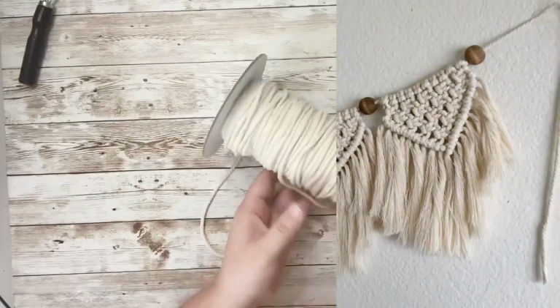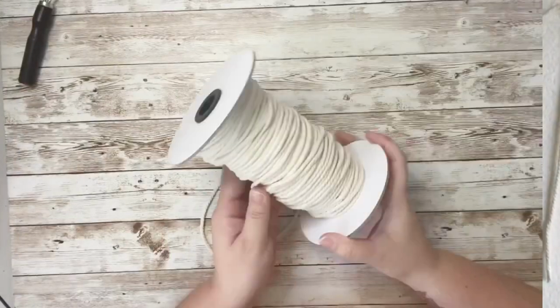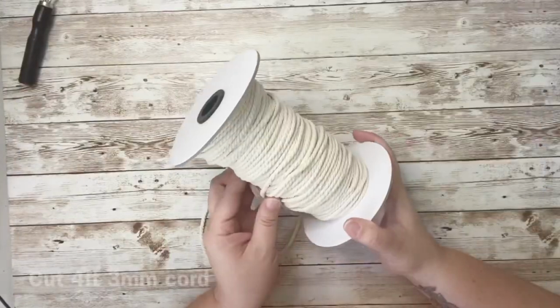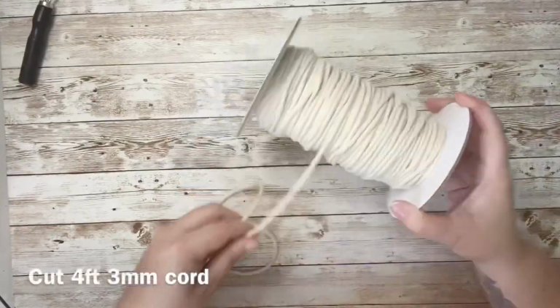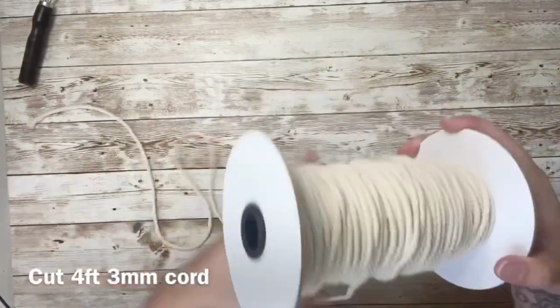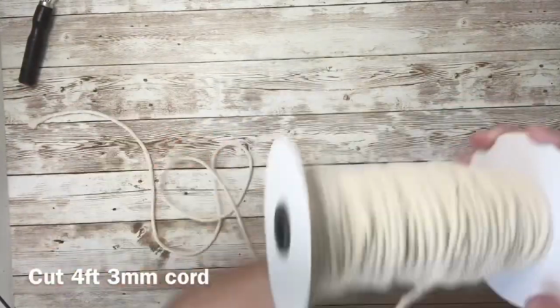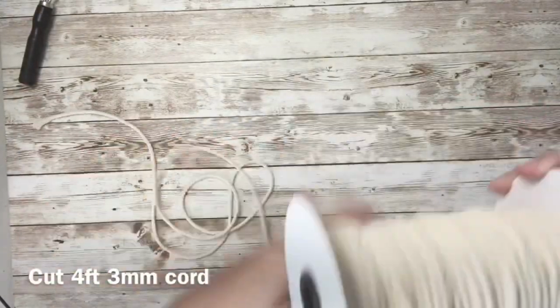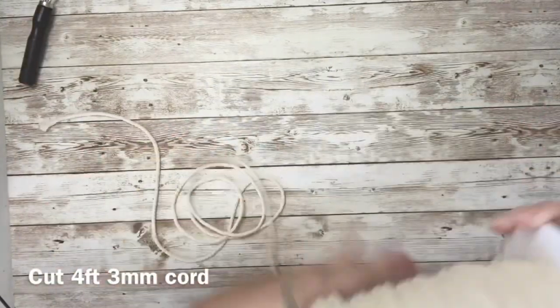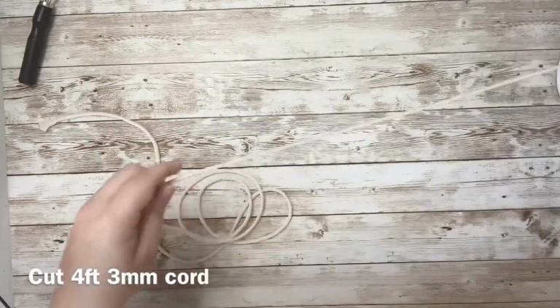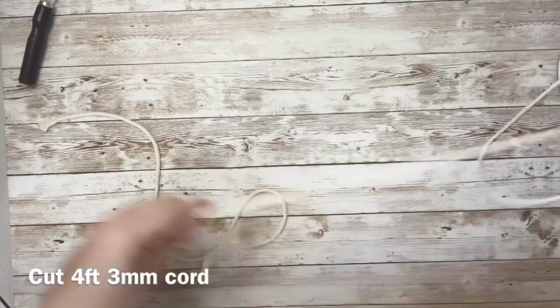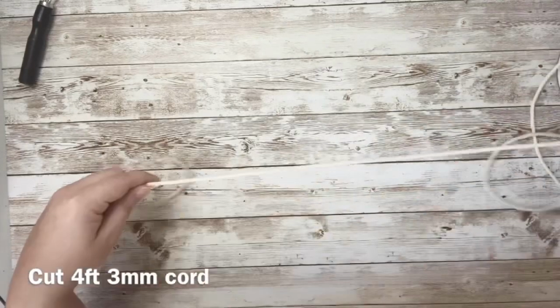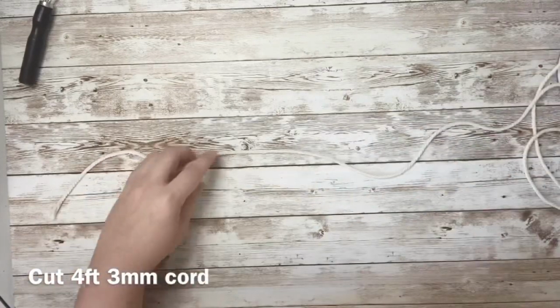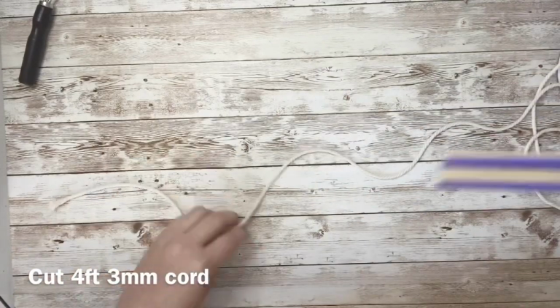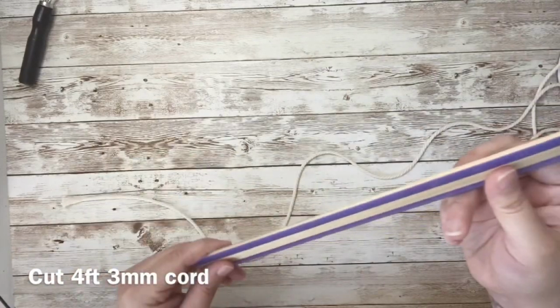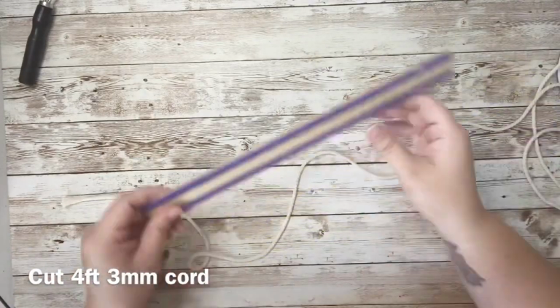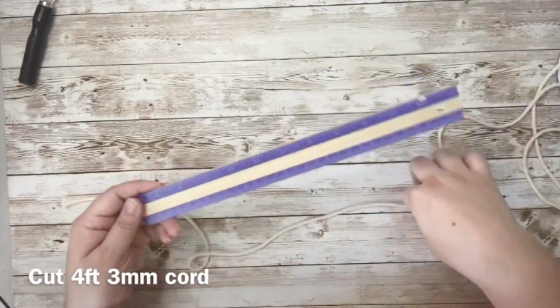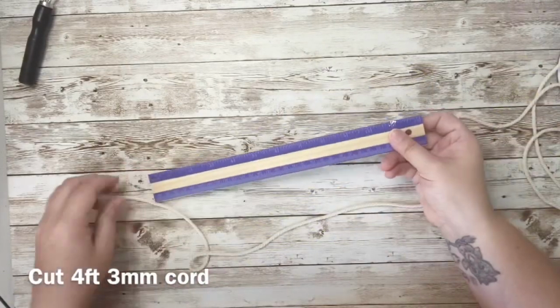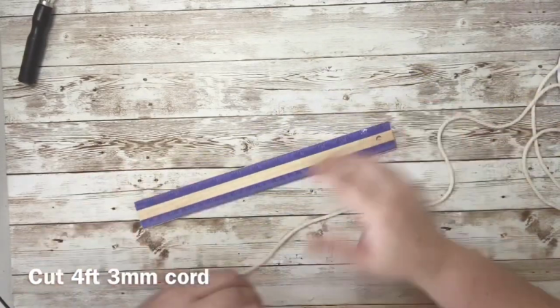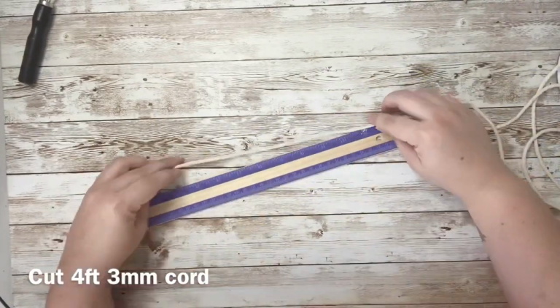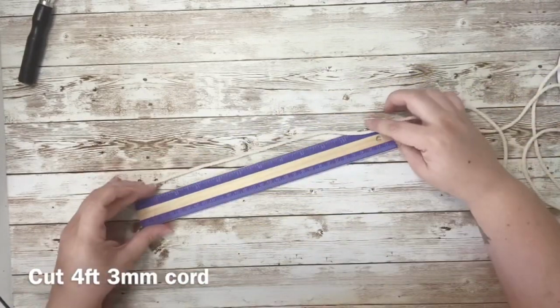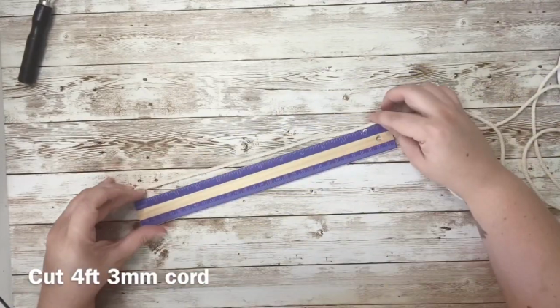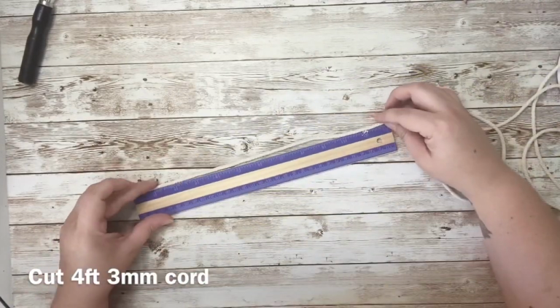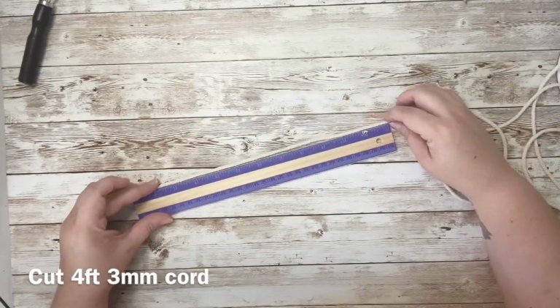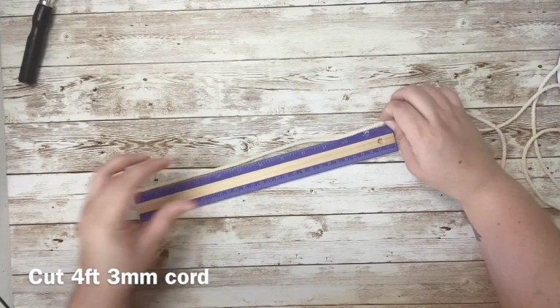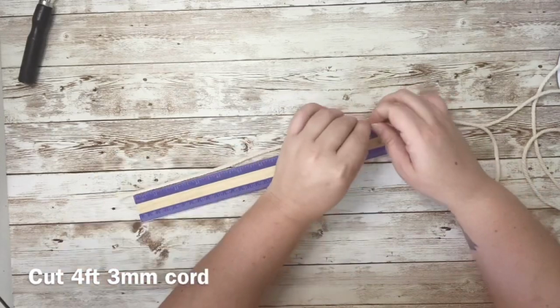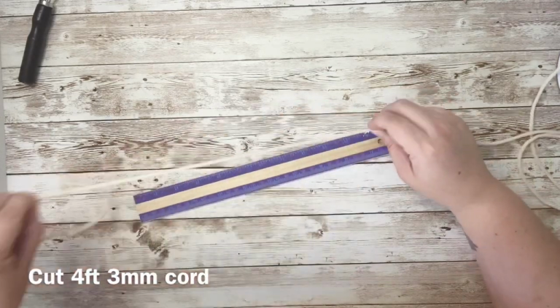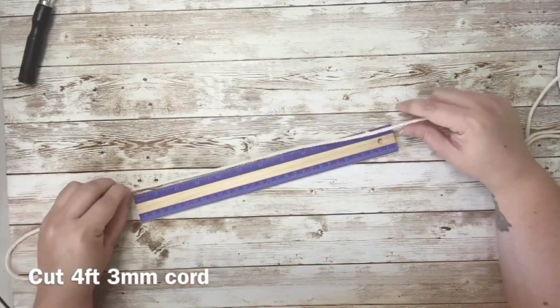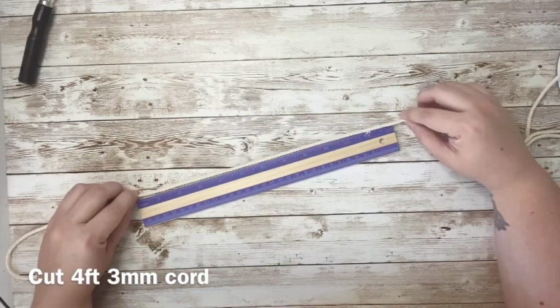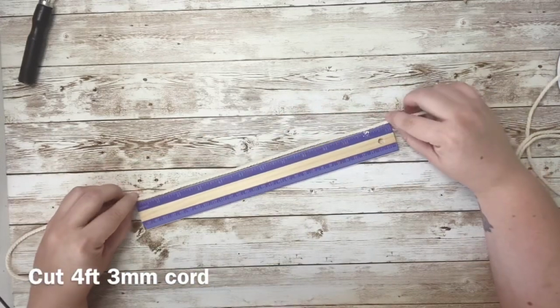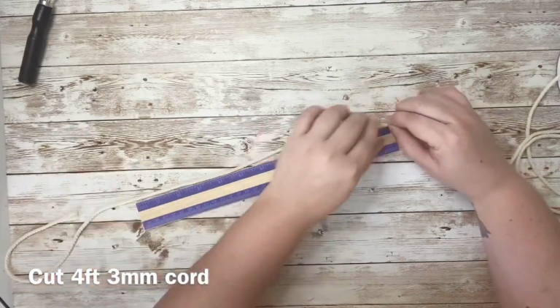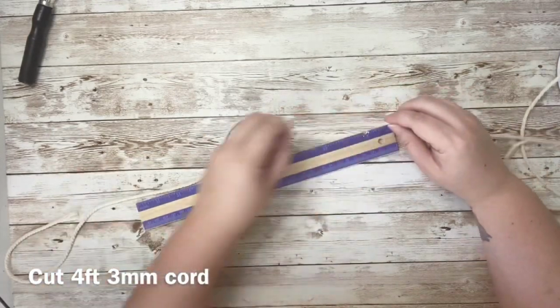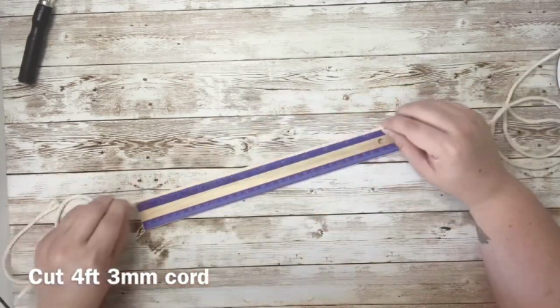For this entire banner I used a three millimeter cord and I cut out a long piece of four foot cord. I like to use a regular ruler to measure my cord out, just measuring by inches.